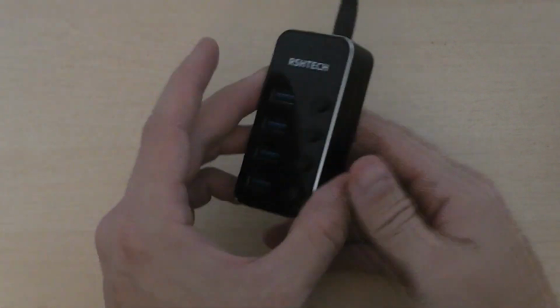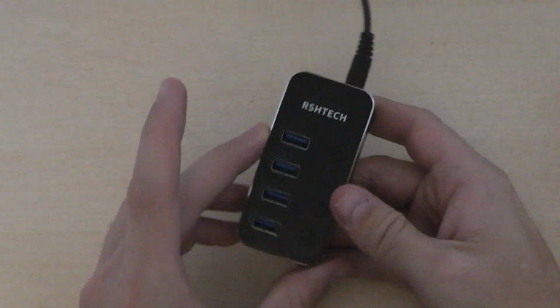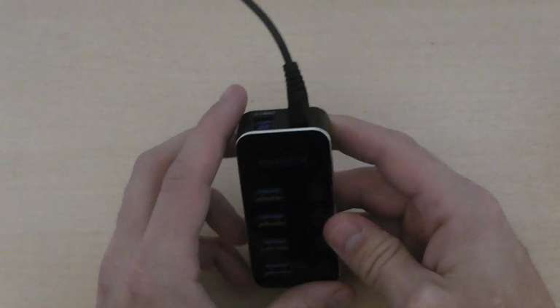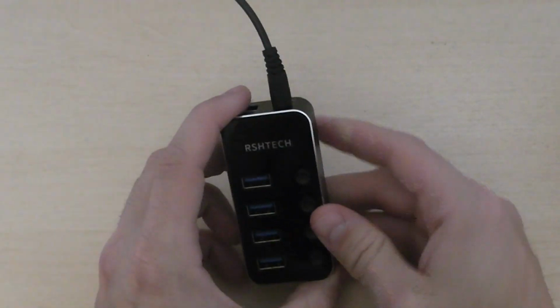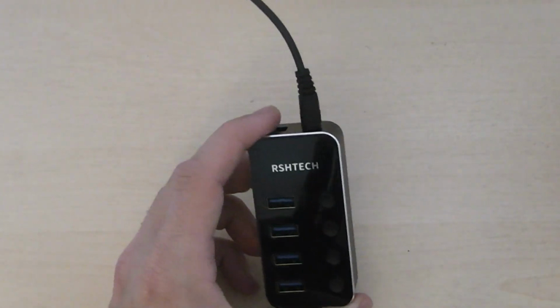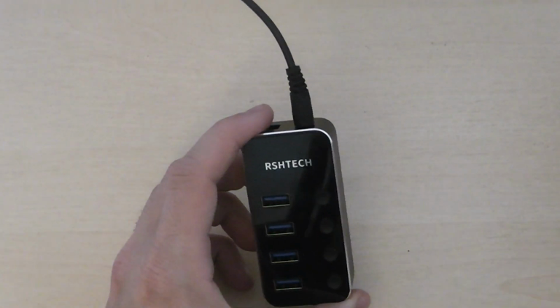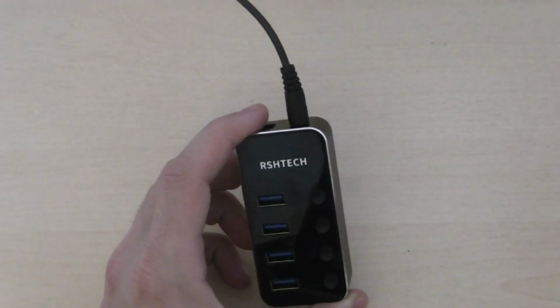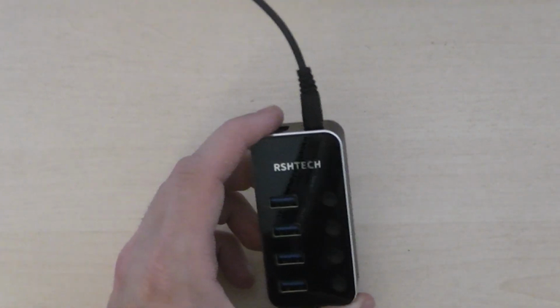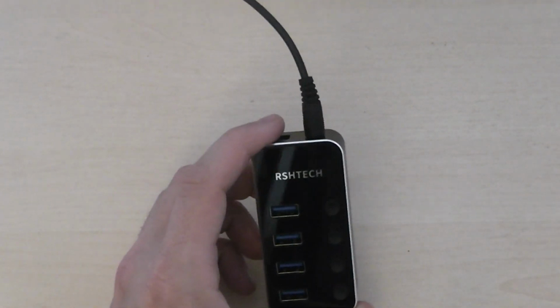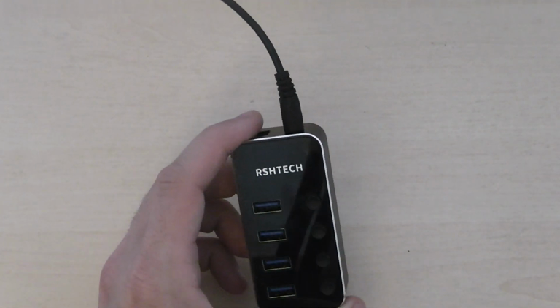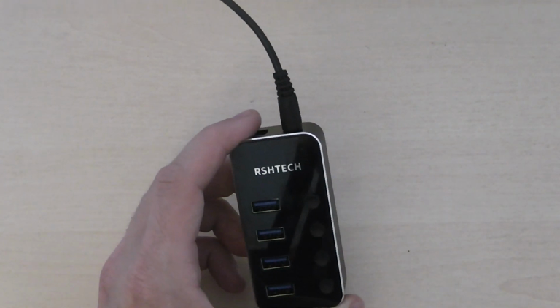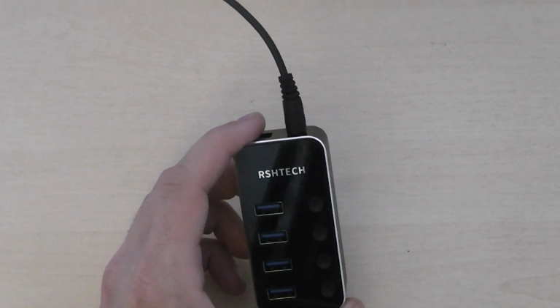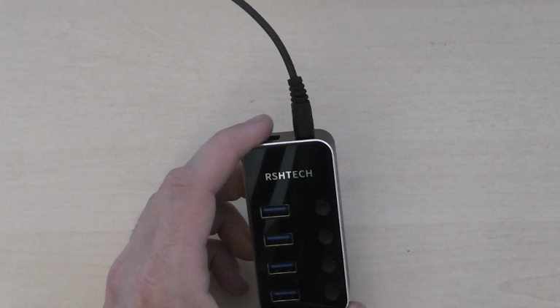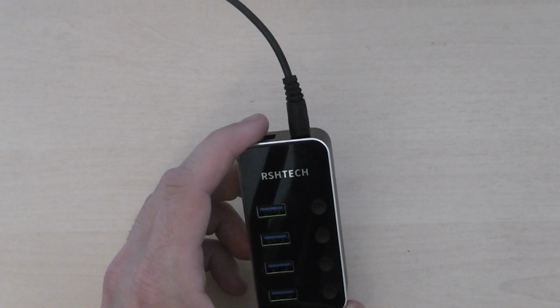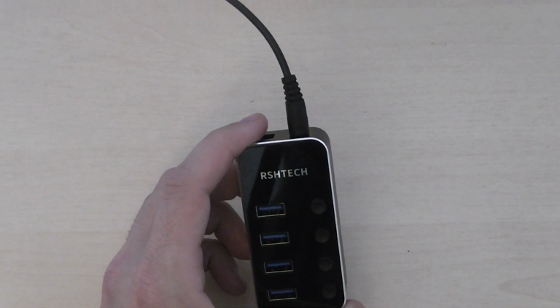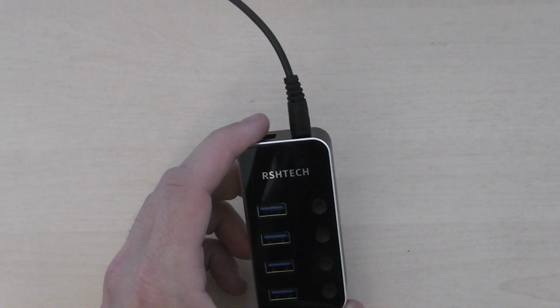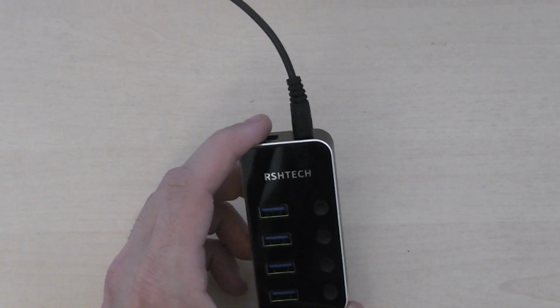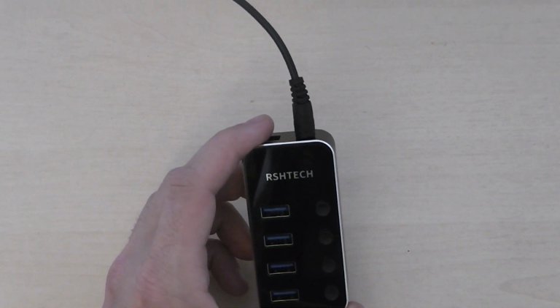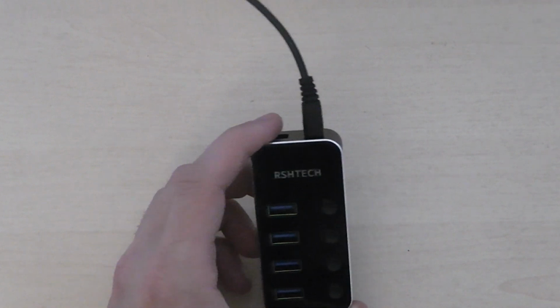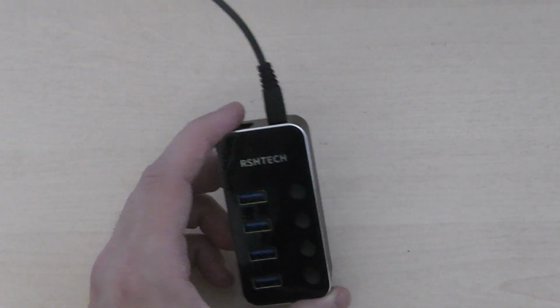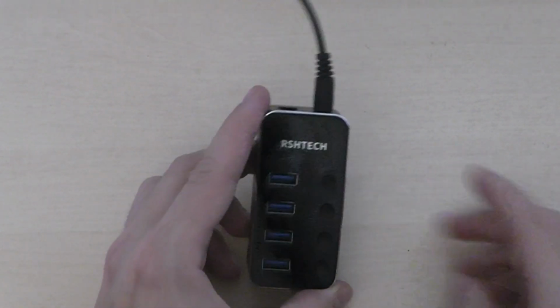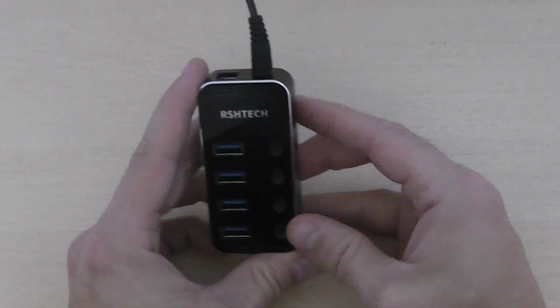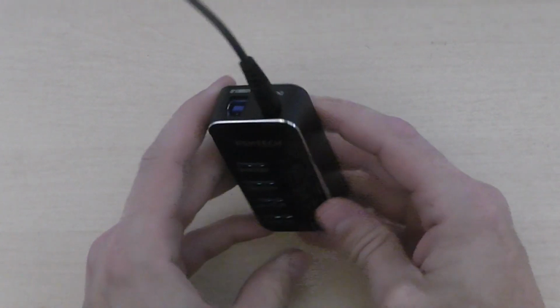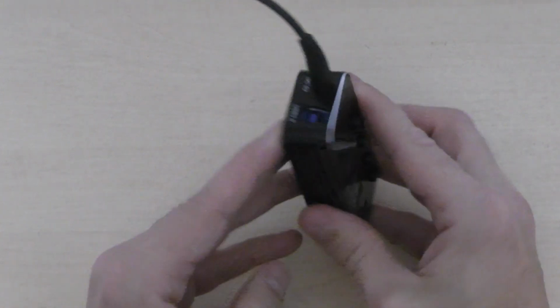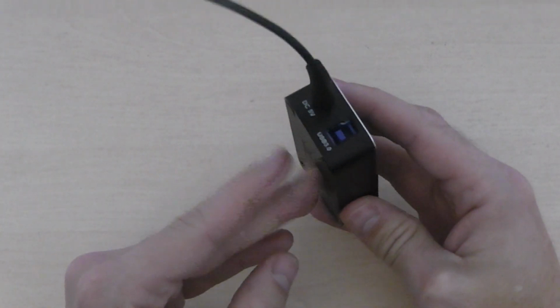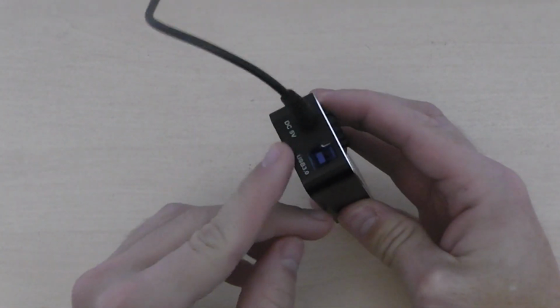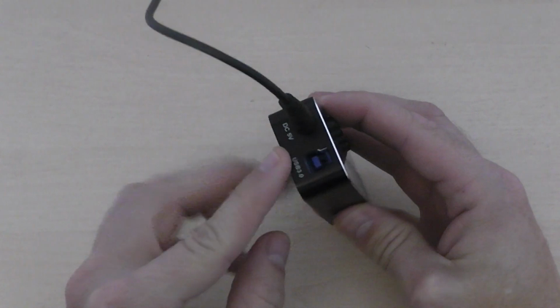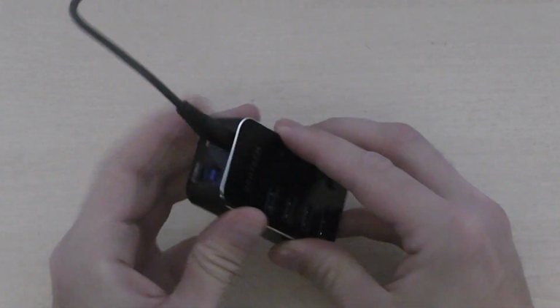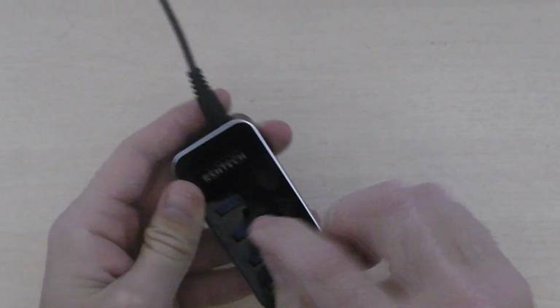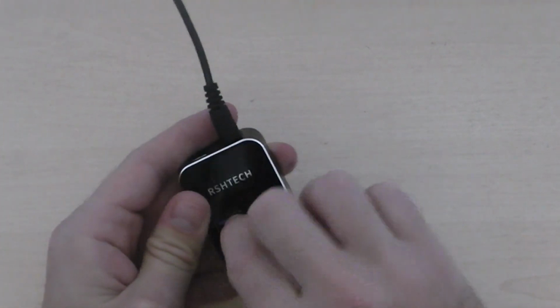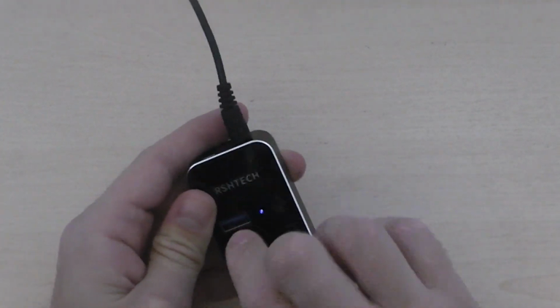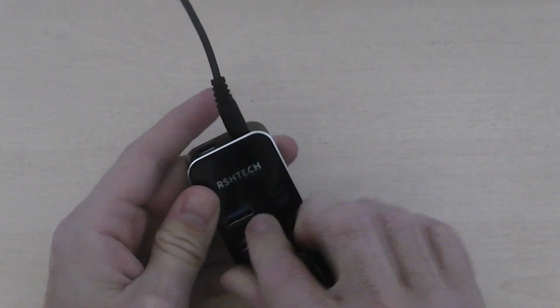You can plug your keyboards, mice, joypads, printers, and webcams in. It is powered, so it is driving power to these ports, which is really good.